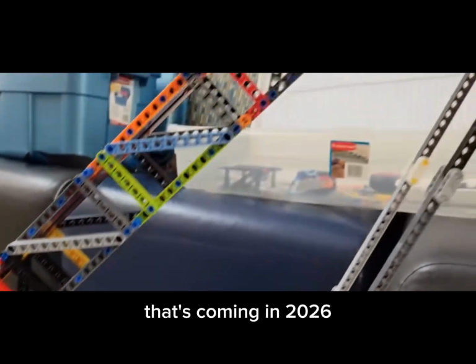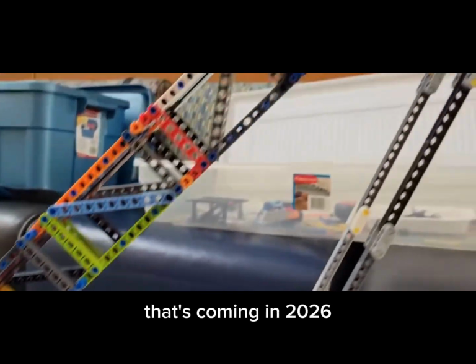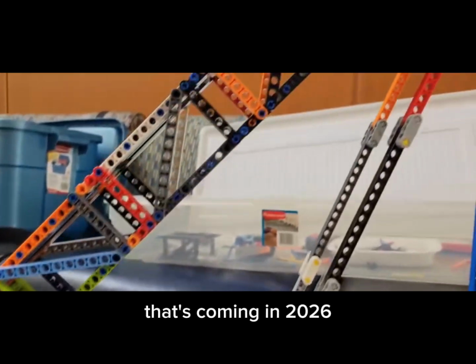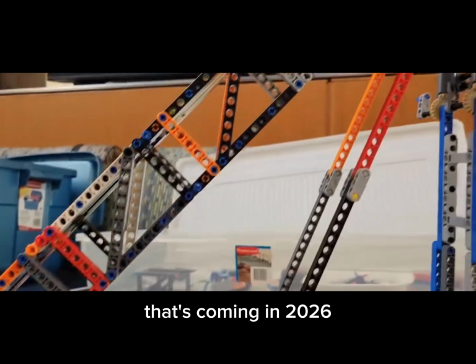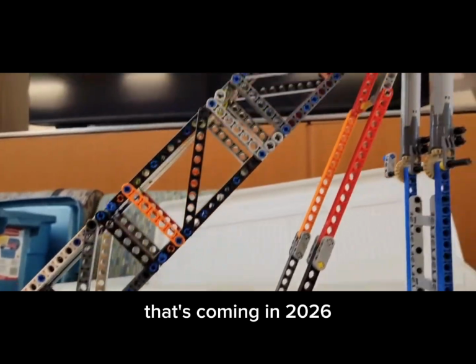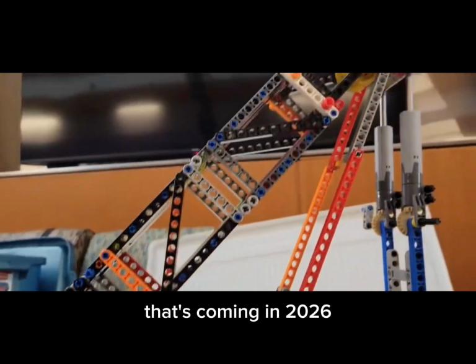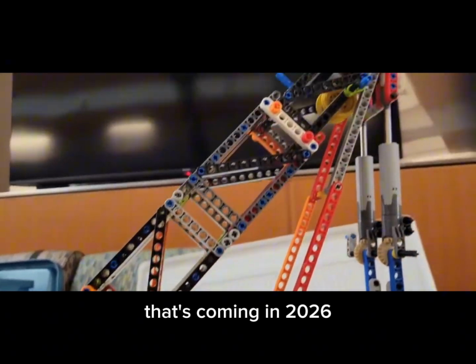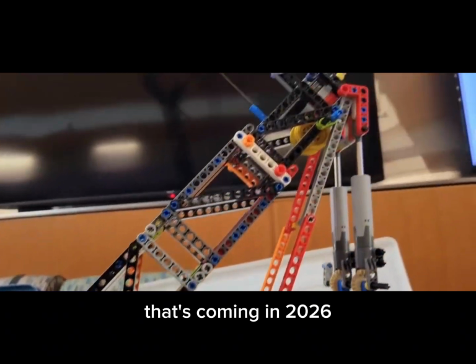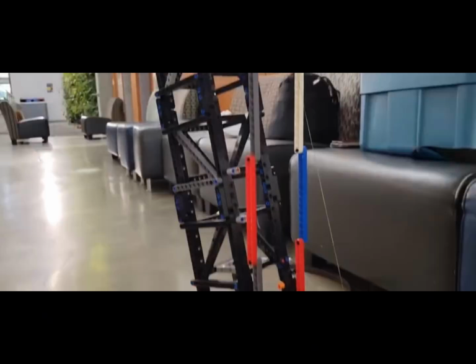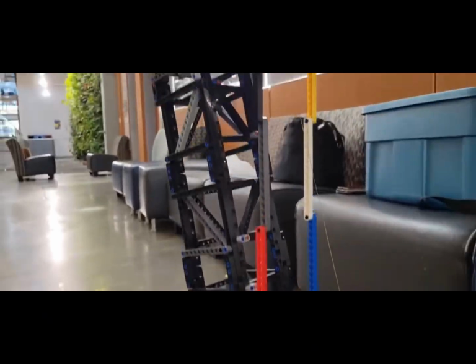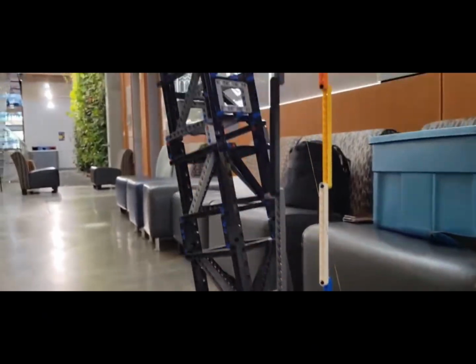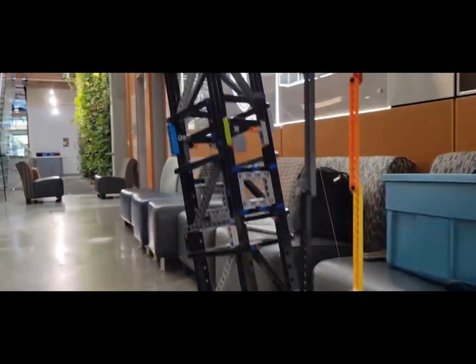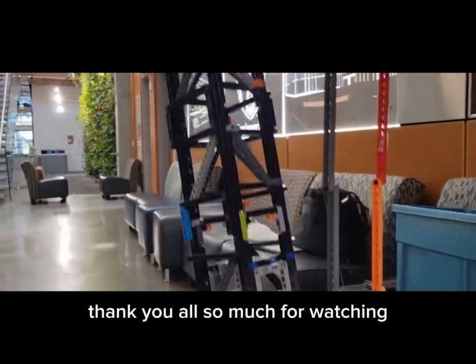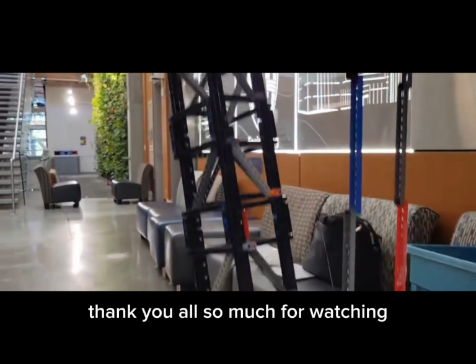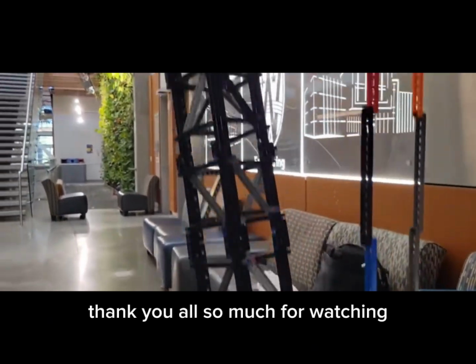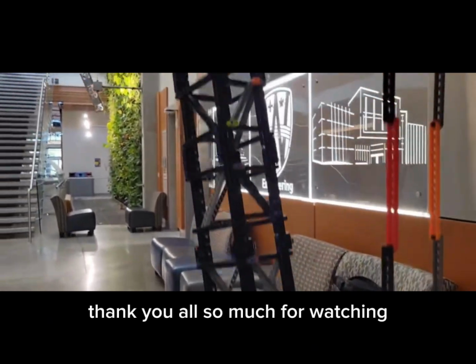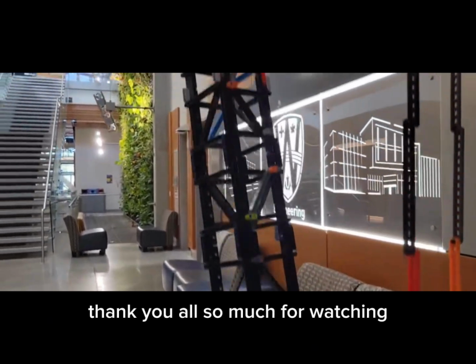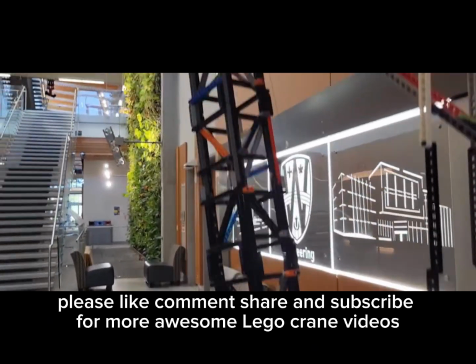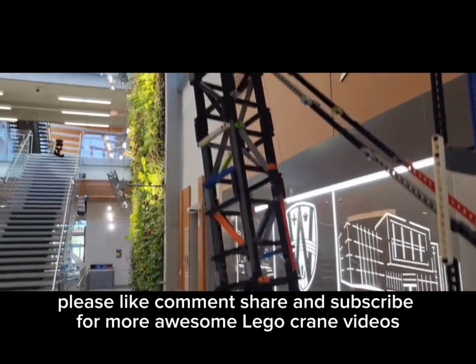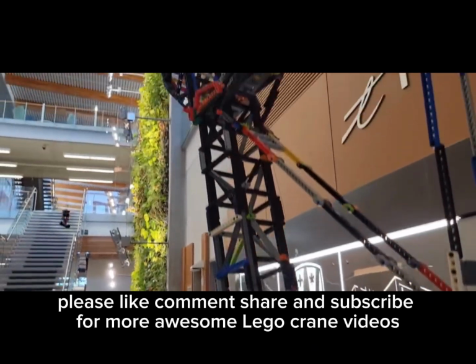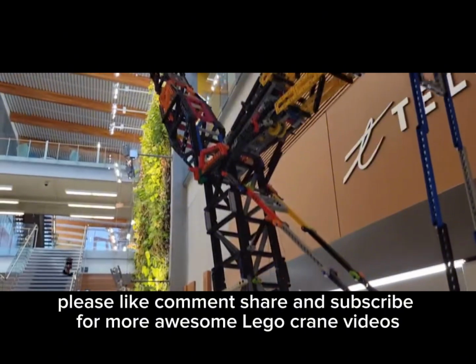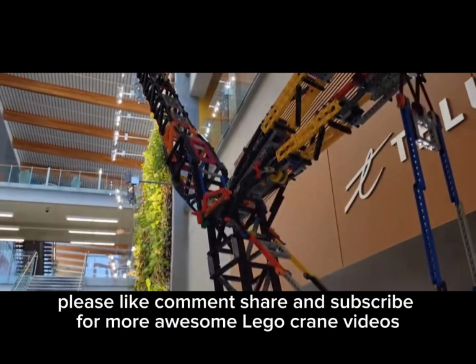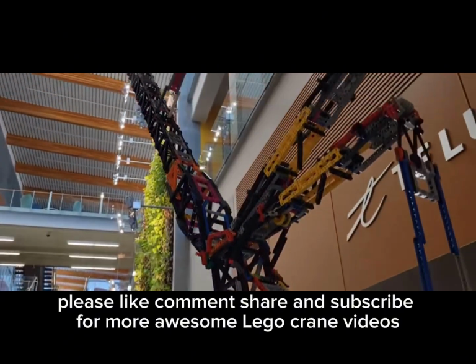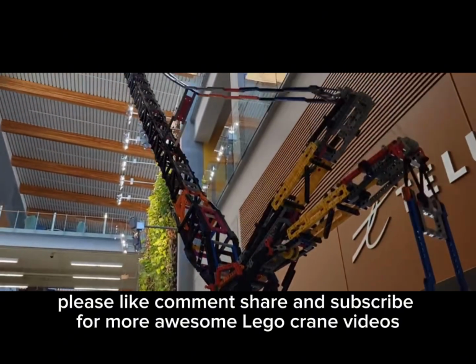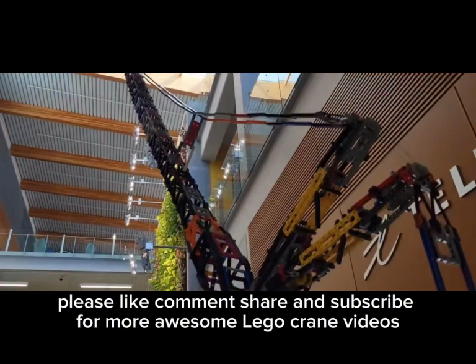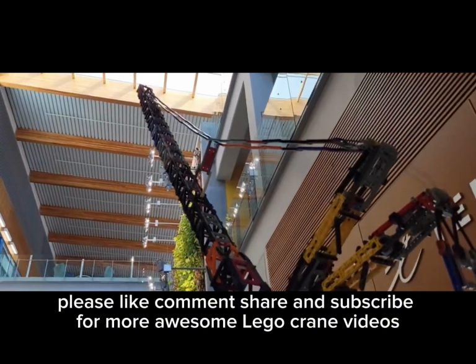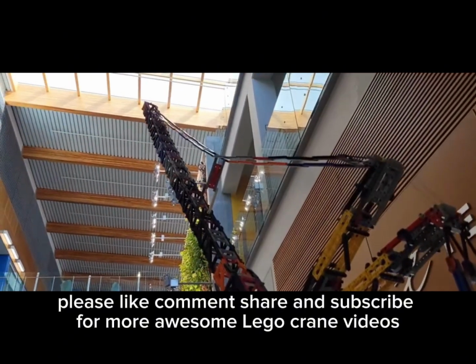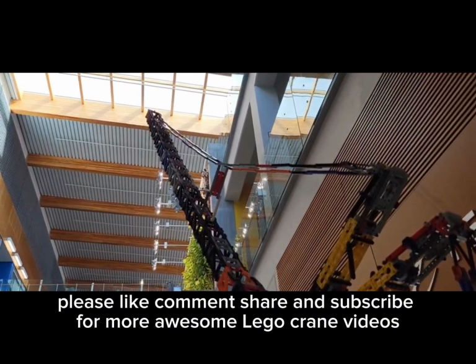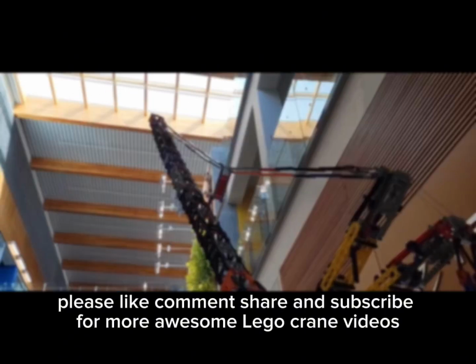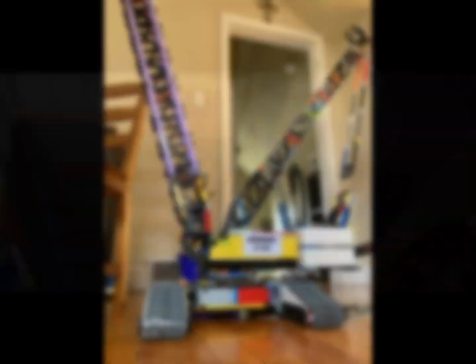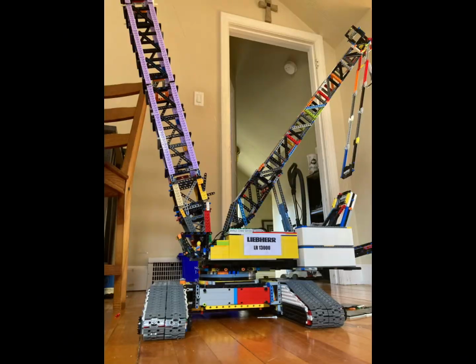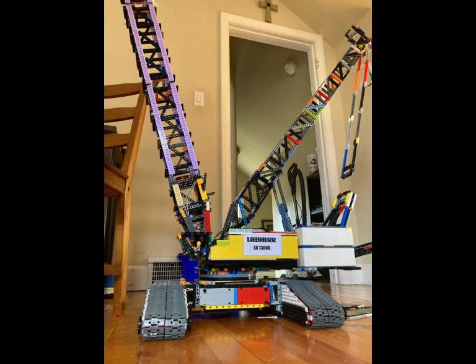That's coming in 2026. Thank you all so much for watching. Please like, comment, share, and subscribe for more awesome LEGO crane videos. Goodbye!